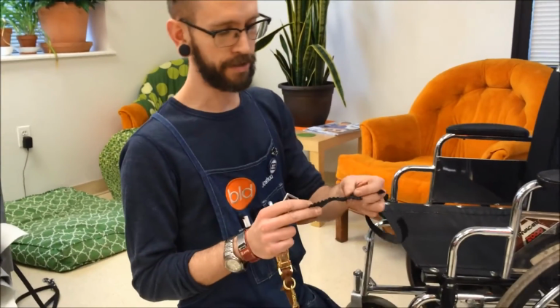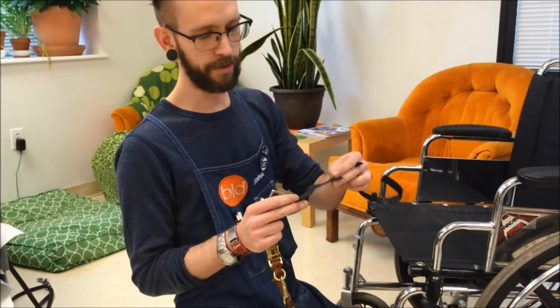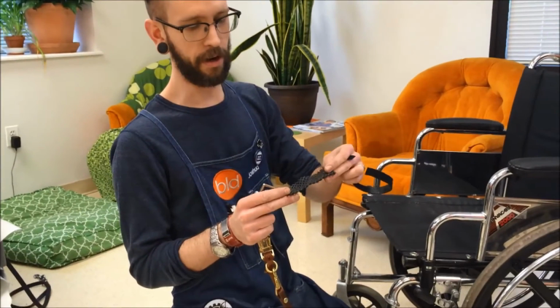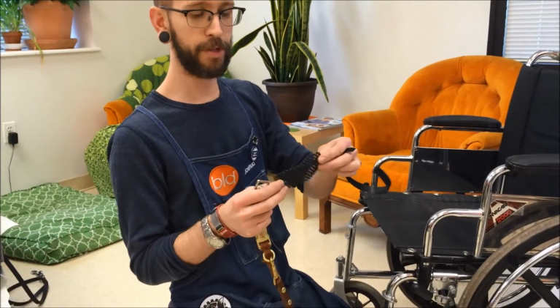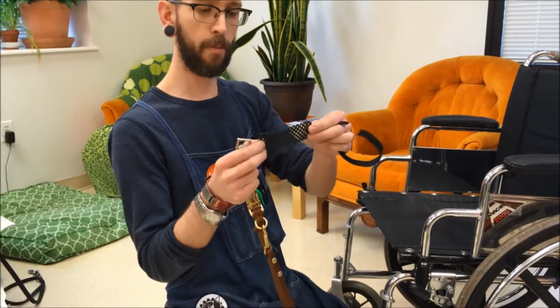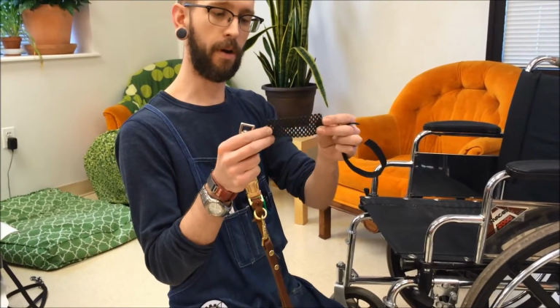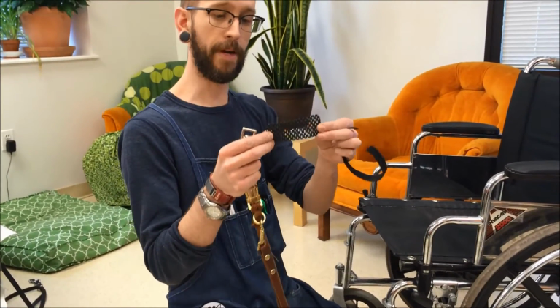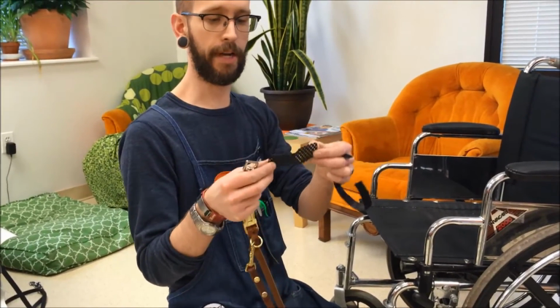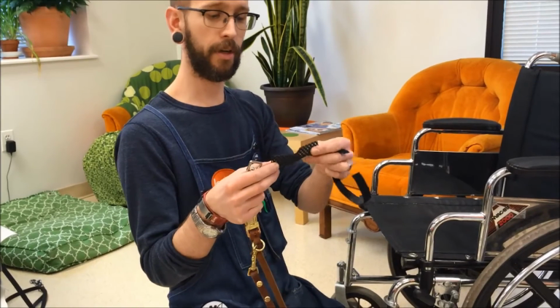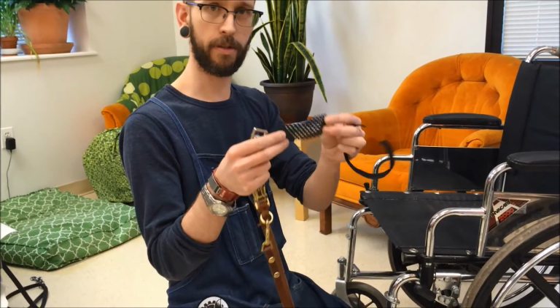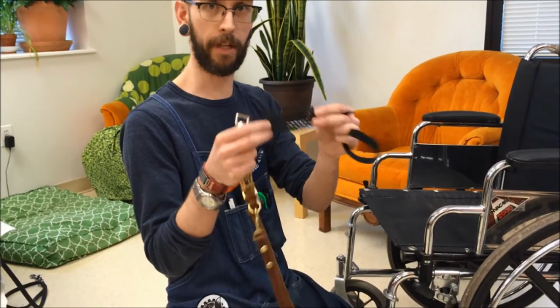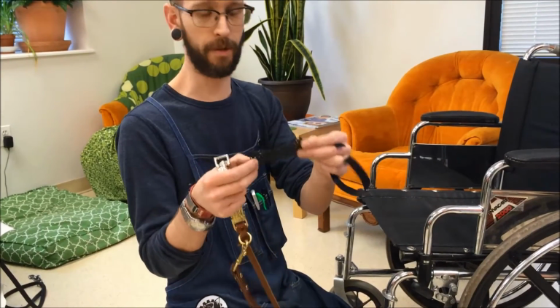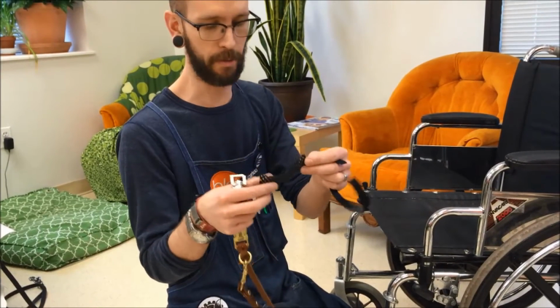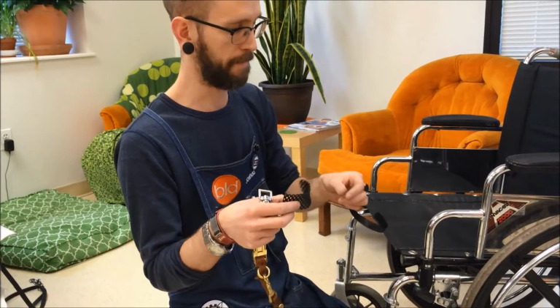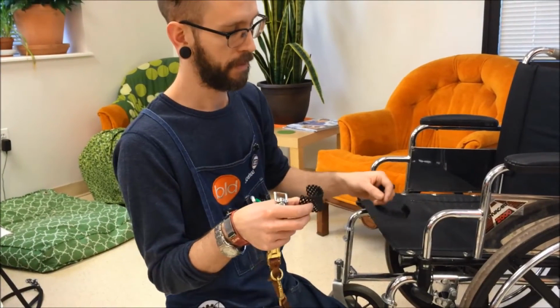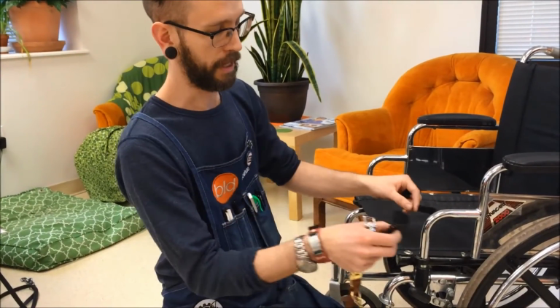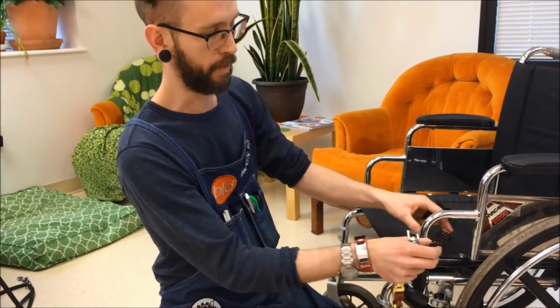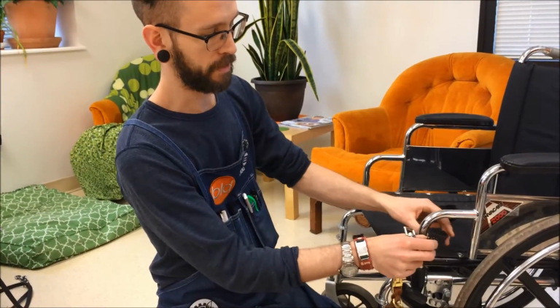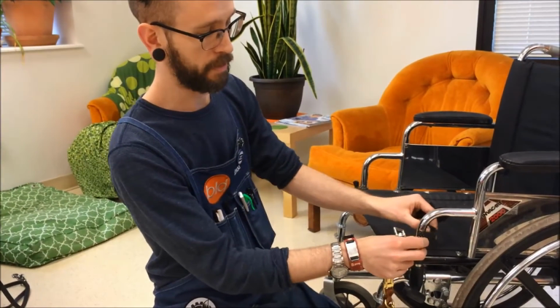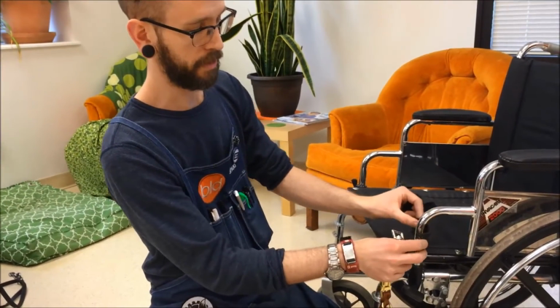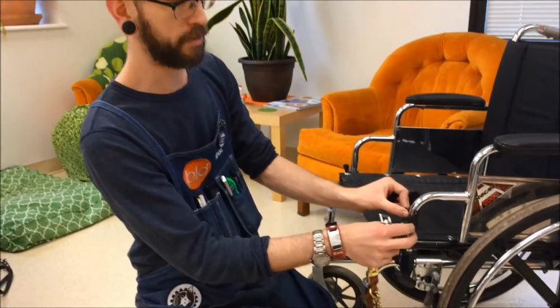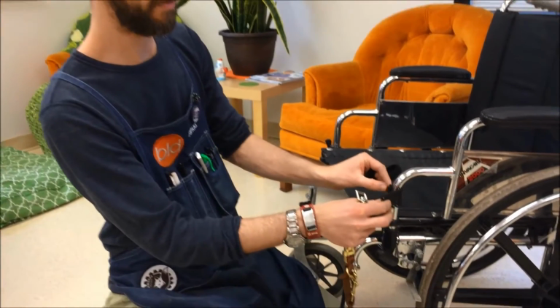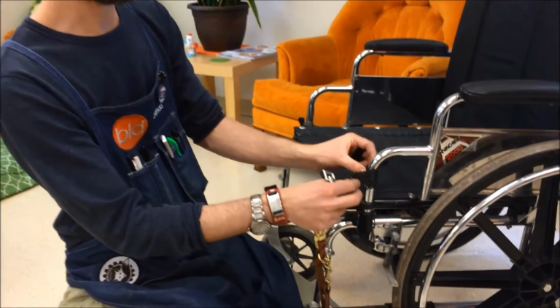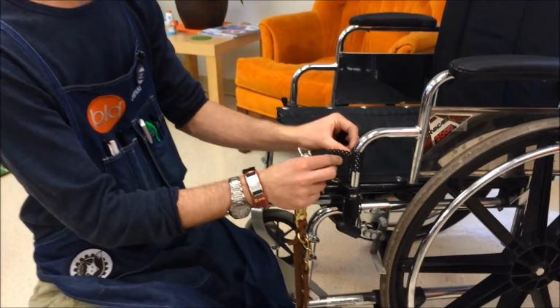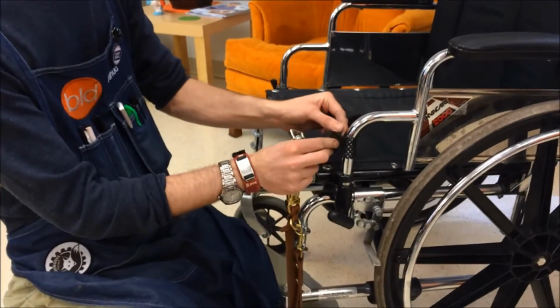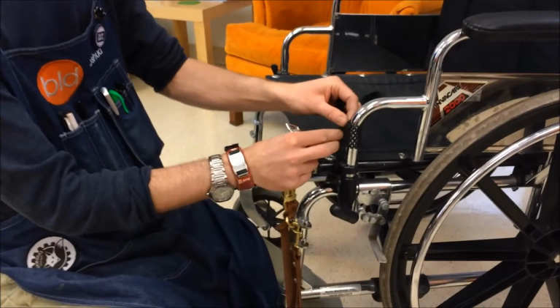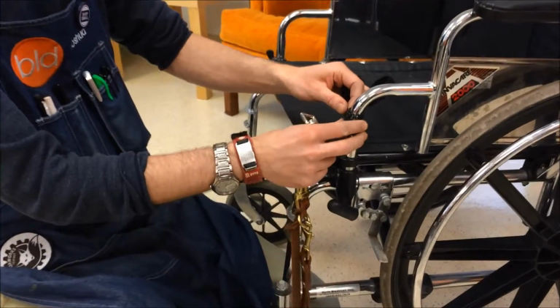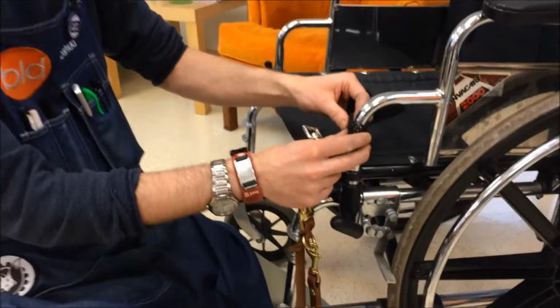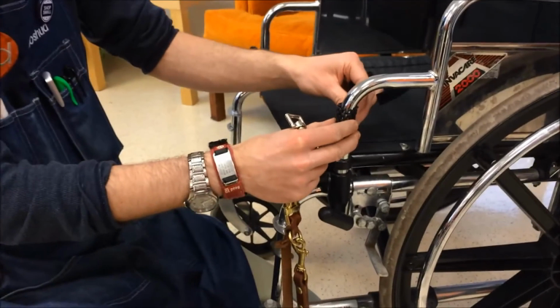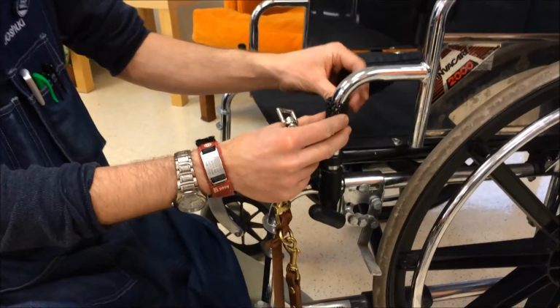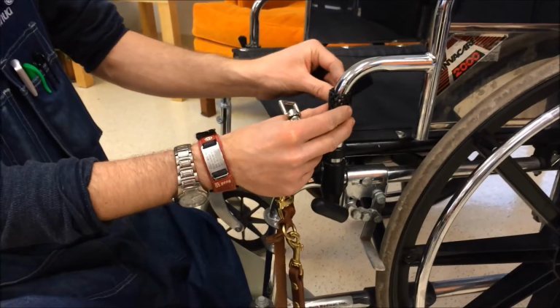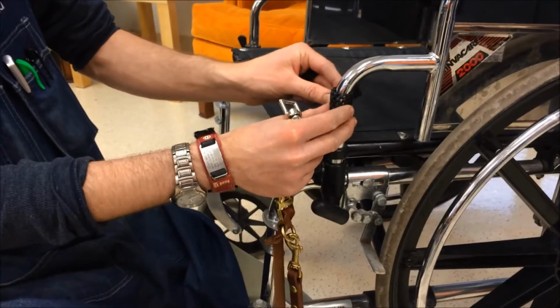You're going to start with the squishy foam webbing, and you can cut this to whatever length is going to be usable for you. You're going to wrap this around the tubular frame of the chair, wherever you want to connect the lead to.